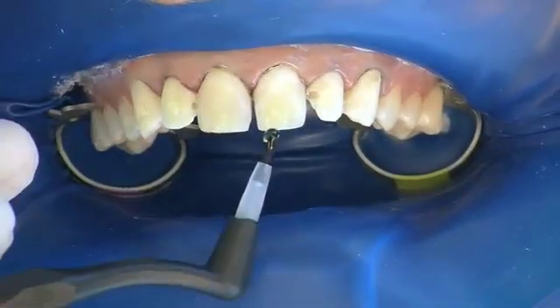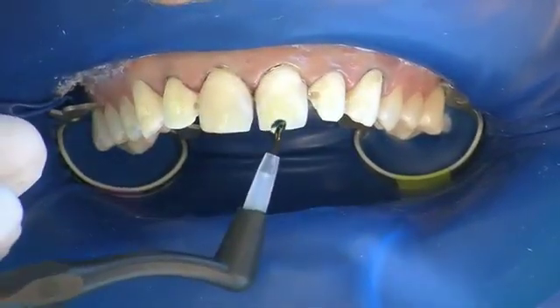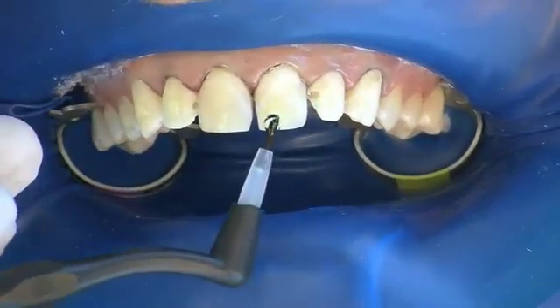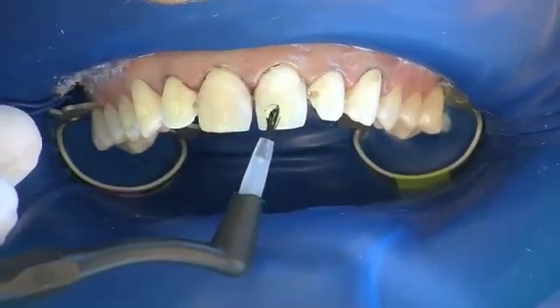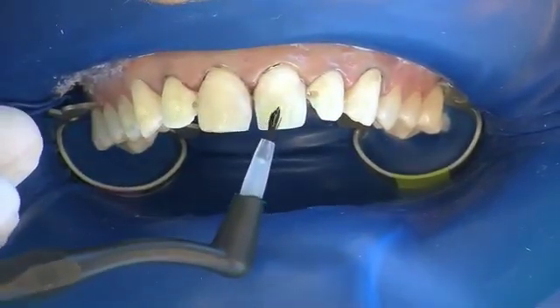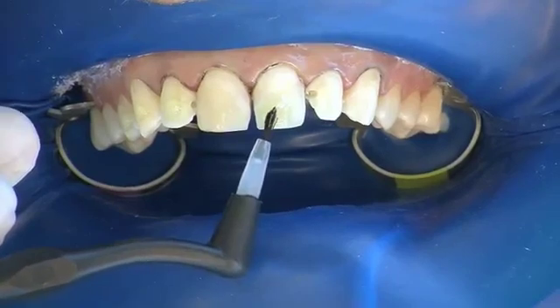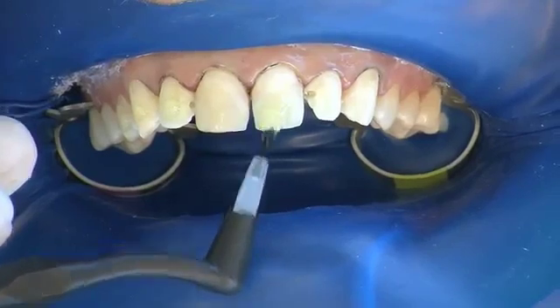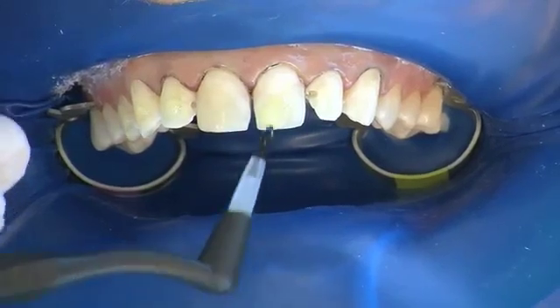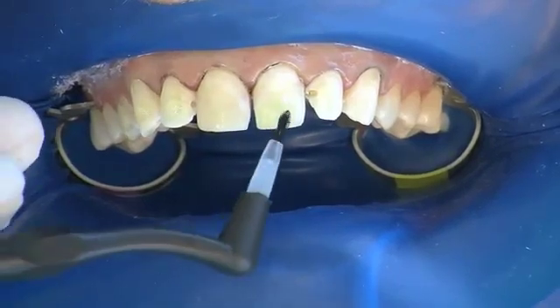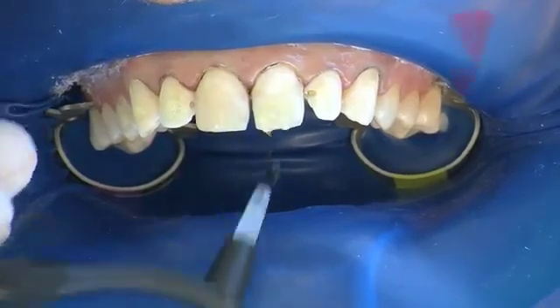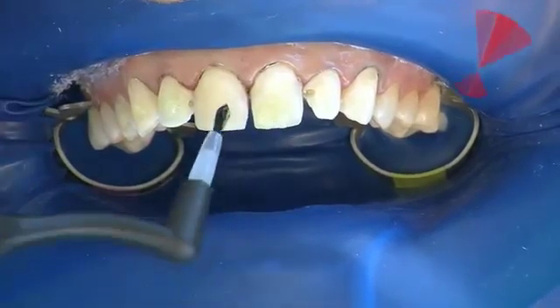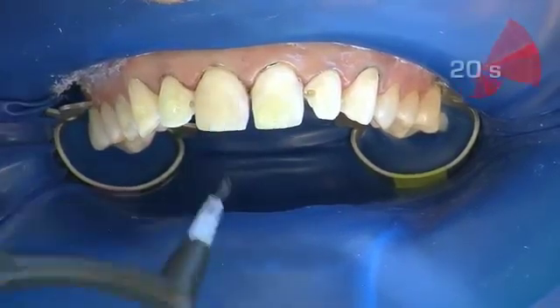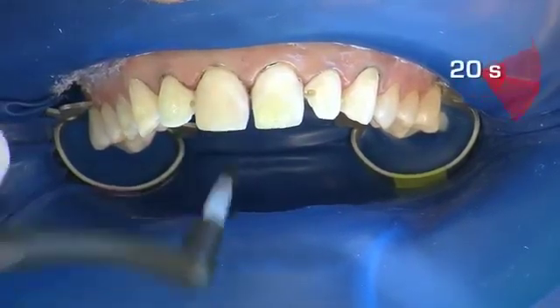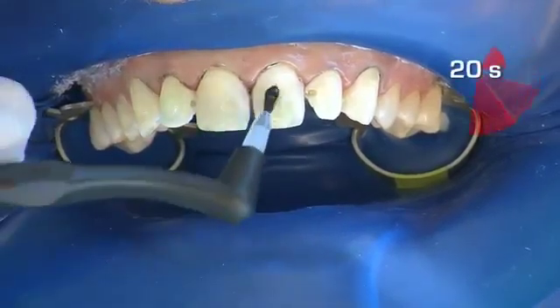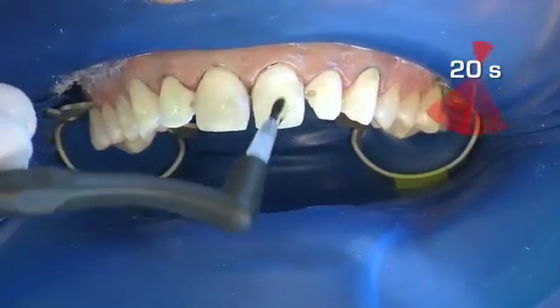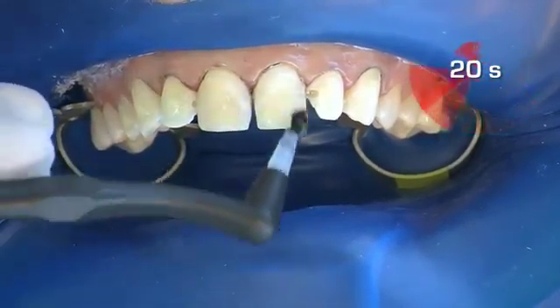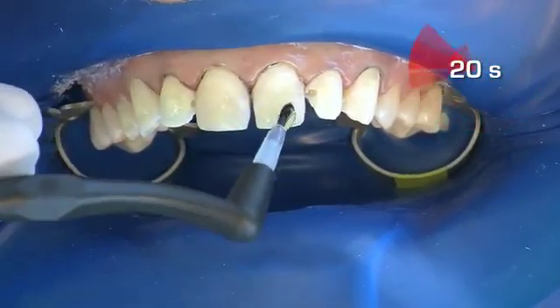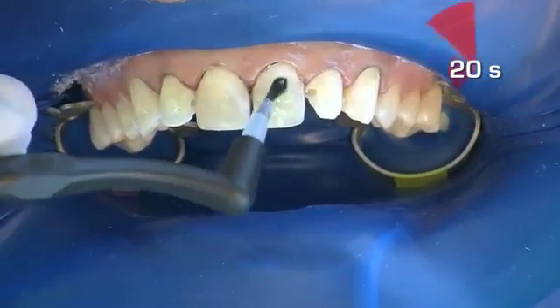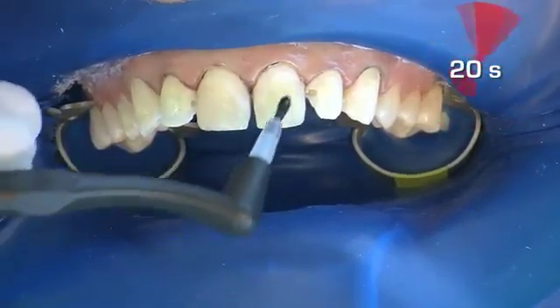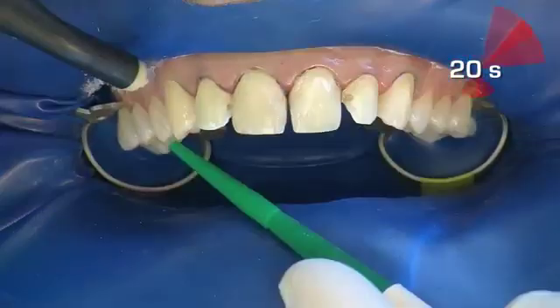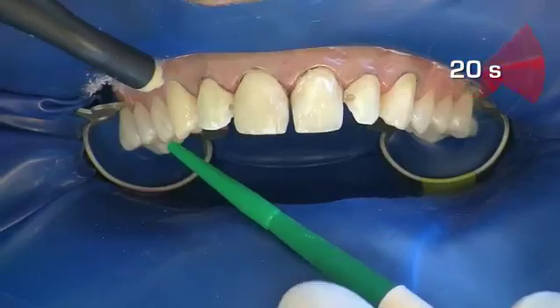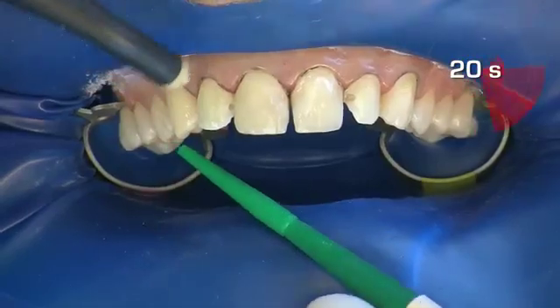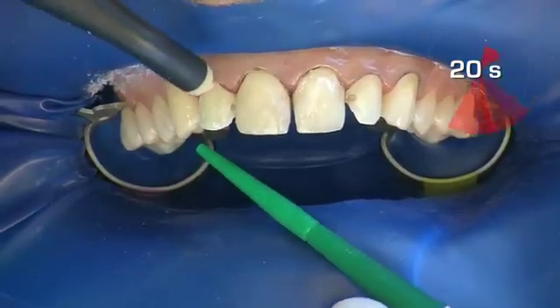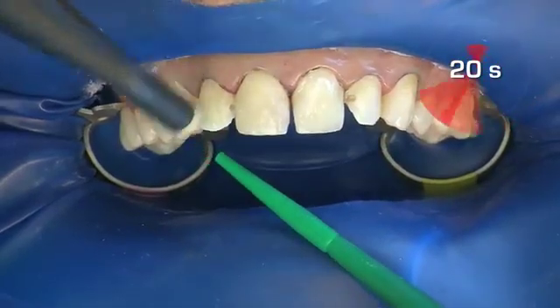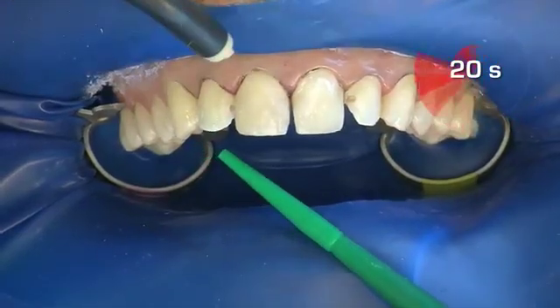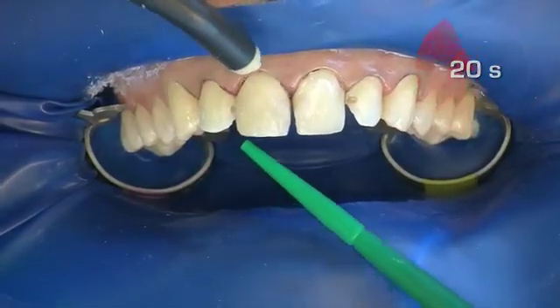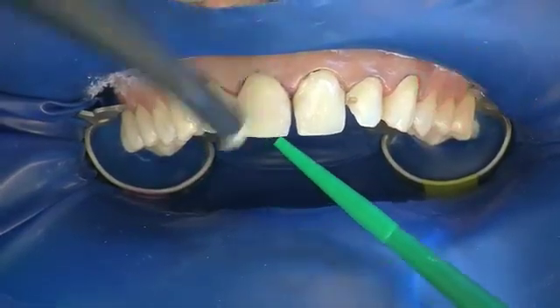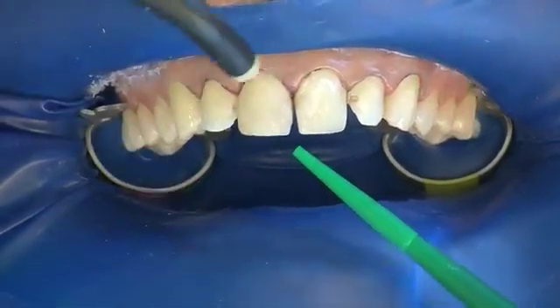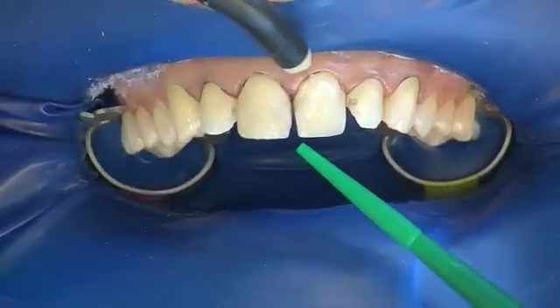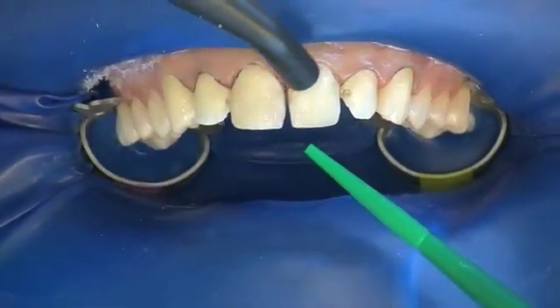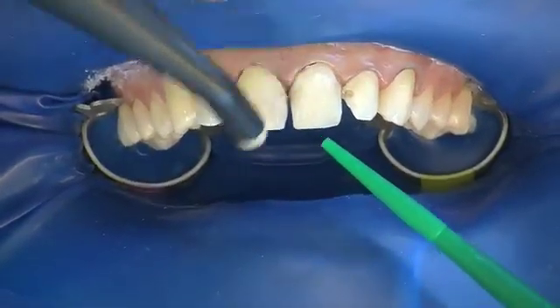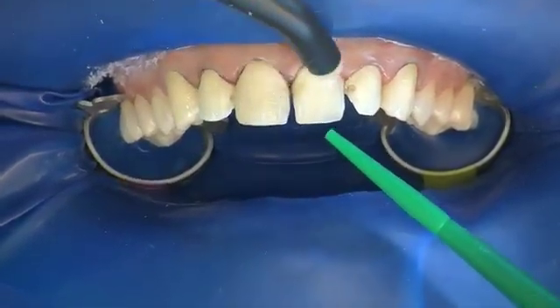One coat bond is distributed evenly to all teeth and massaged in. The reaction time is 20 seconds. The bond is then blown to a thin layer and excess bond is aspirated.